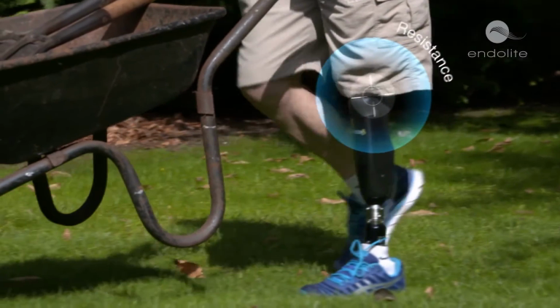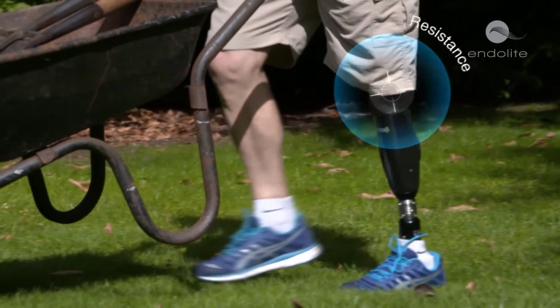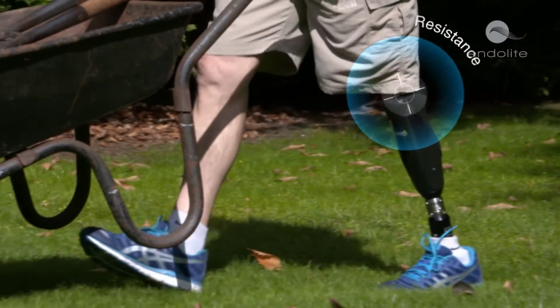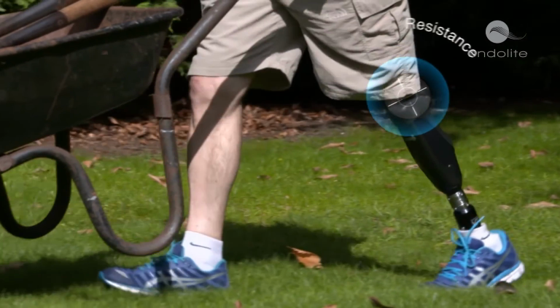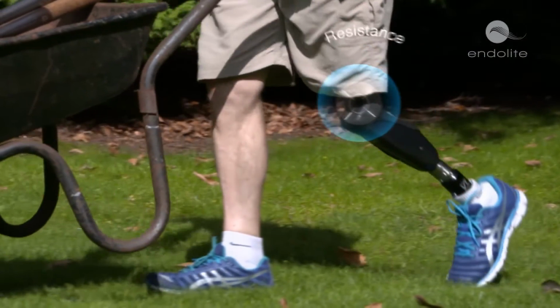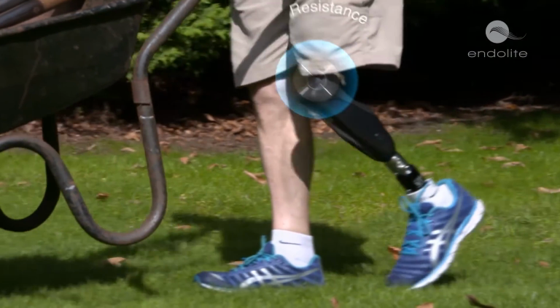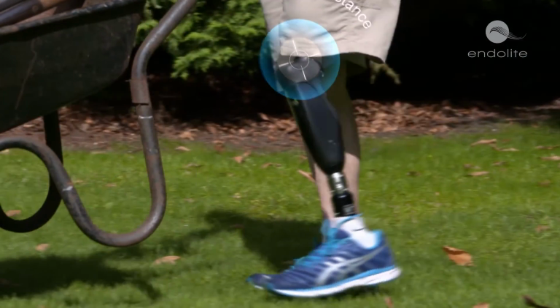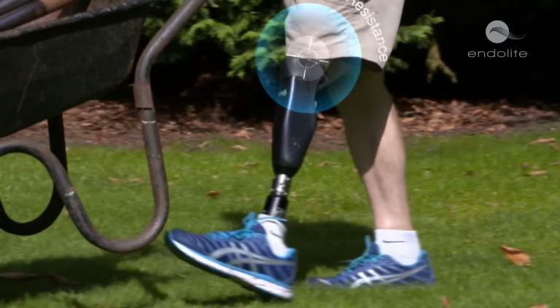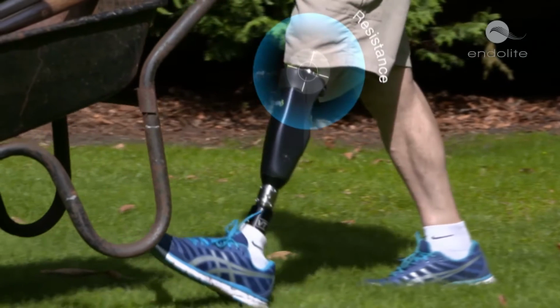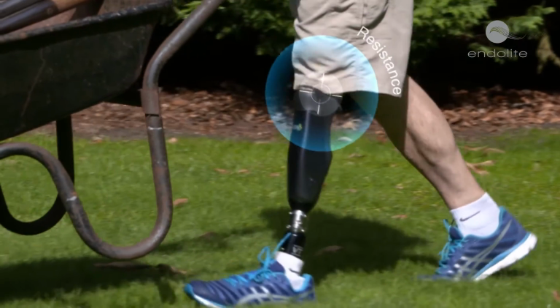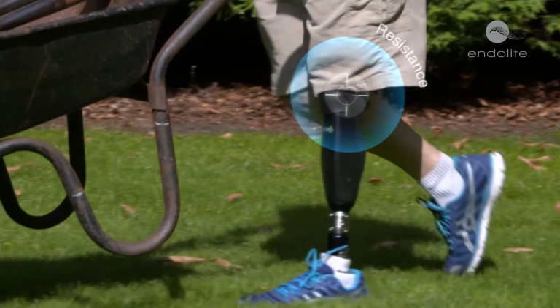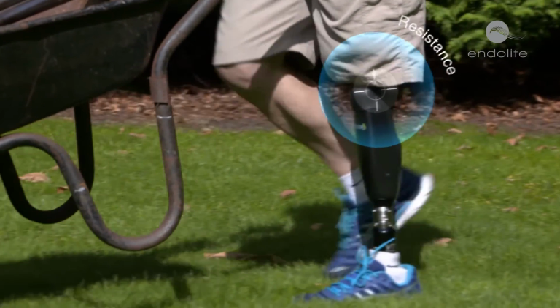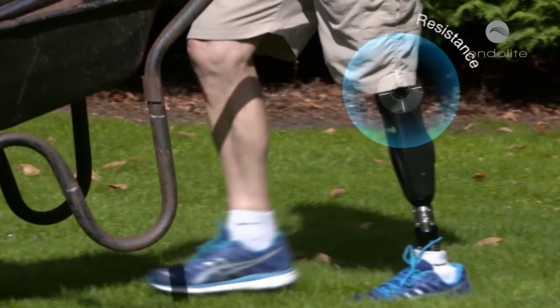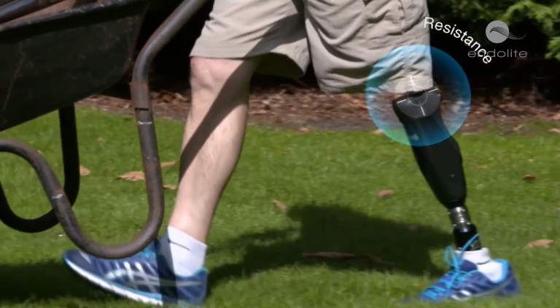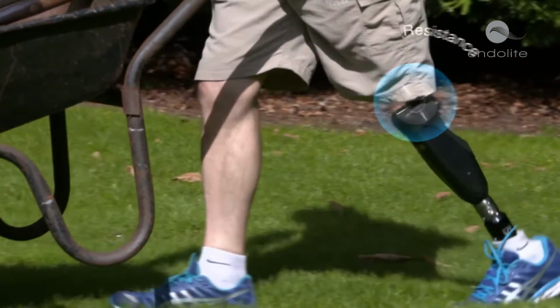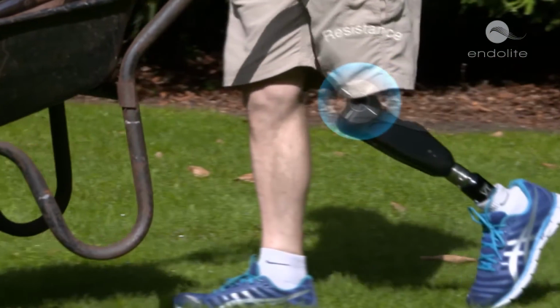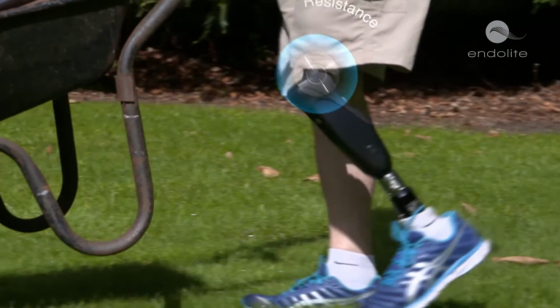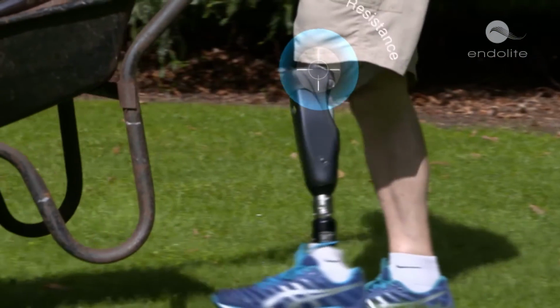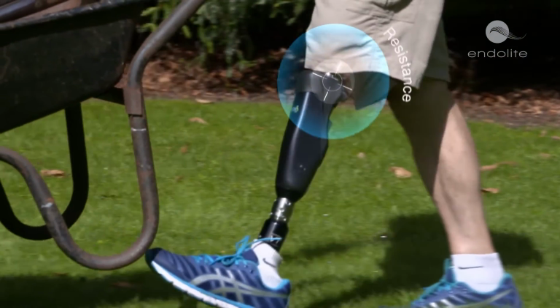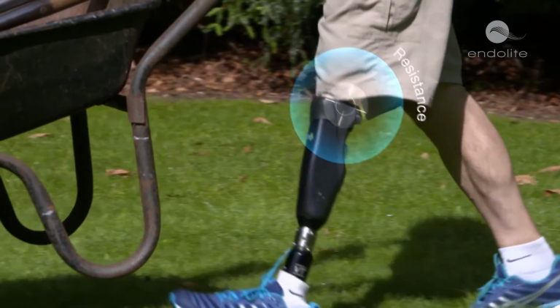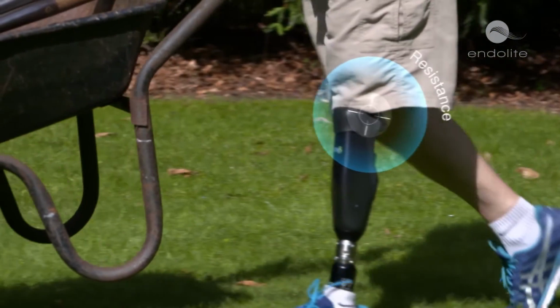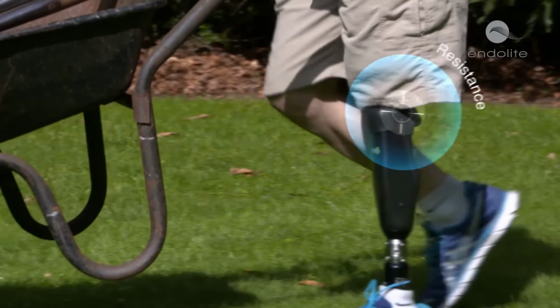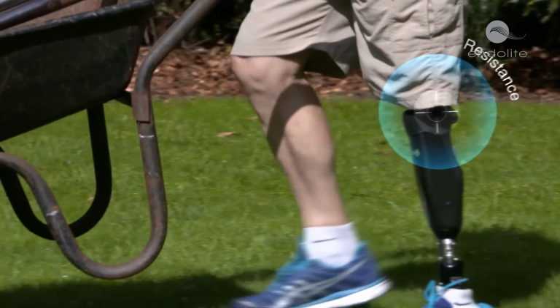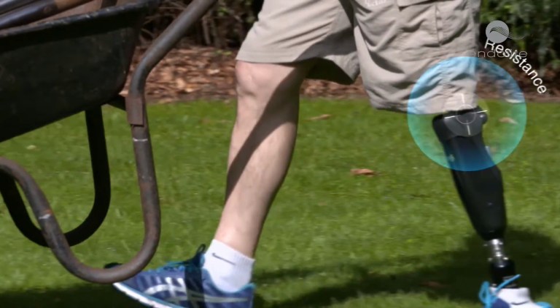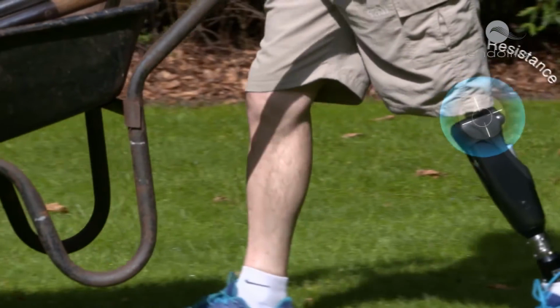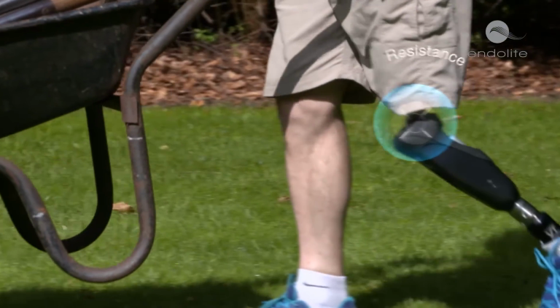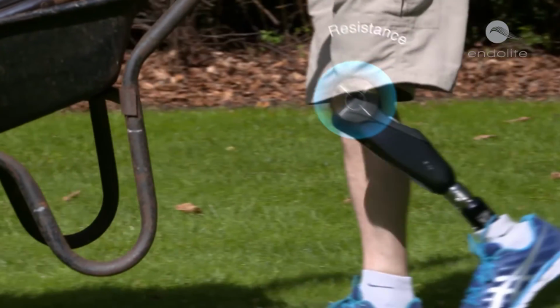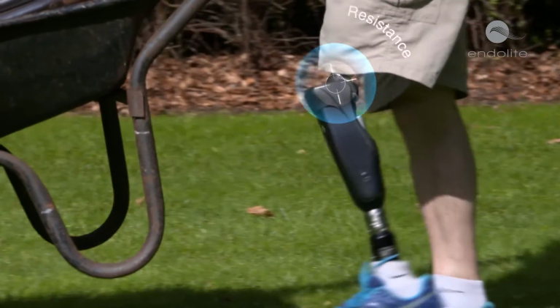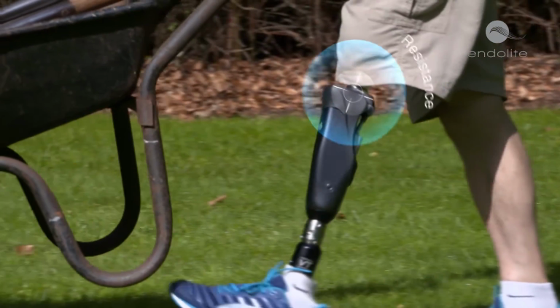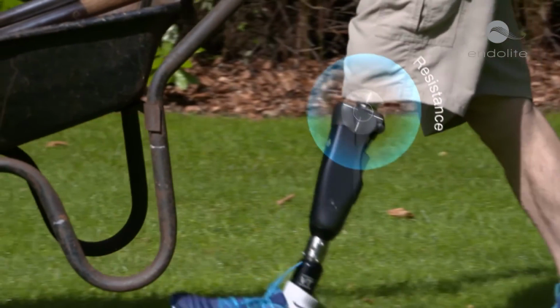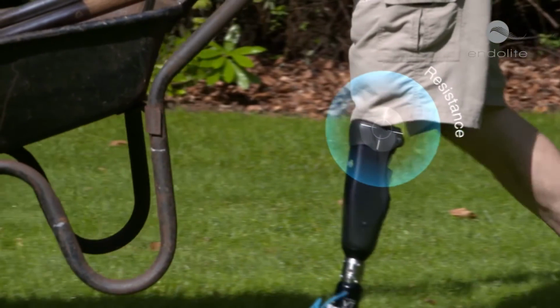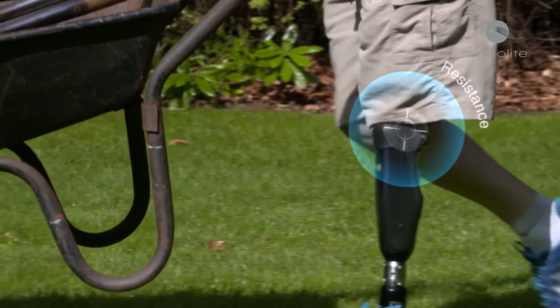Orion III's microprocessors provide optimal stance release, and it does this by removing supportive resistance just before the knee bends for a safe, easy transition to swing phase, which in turn reduces walking effort.